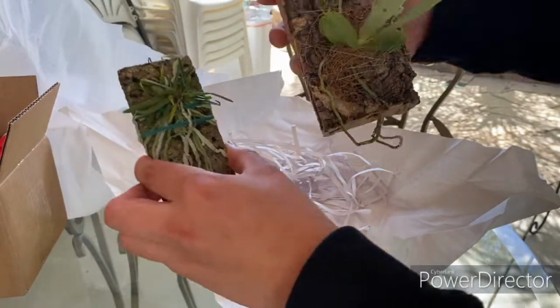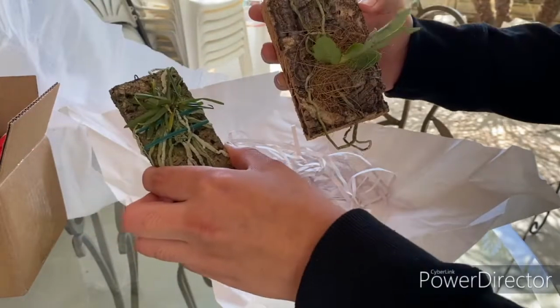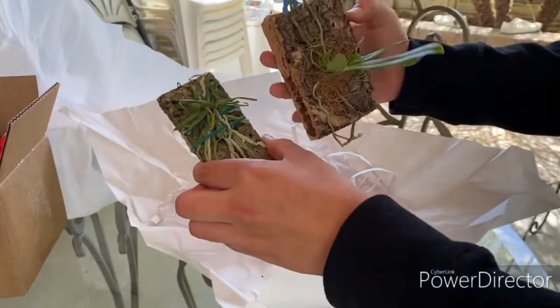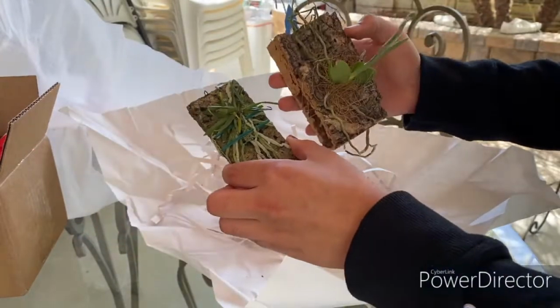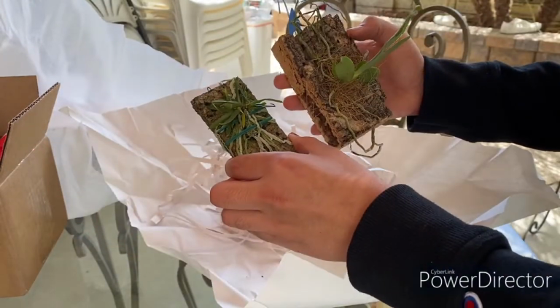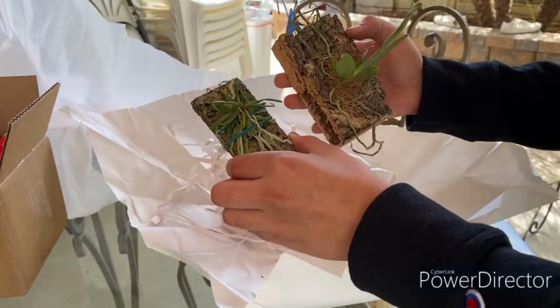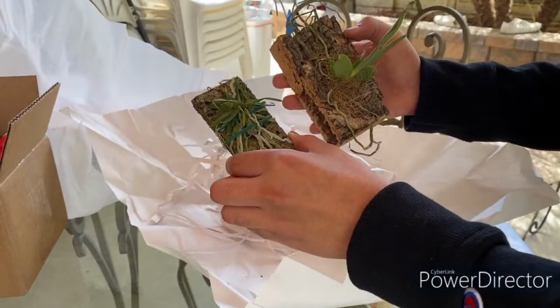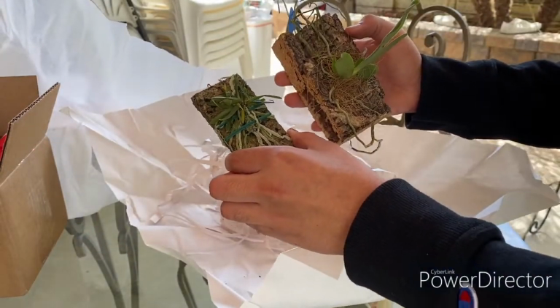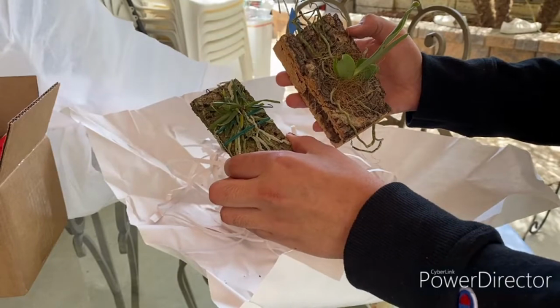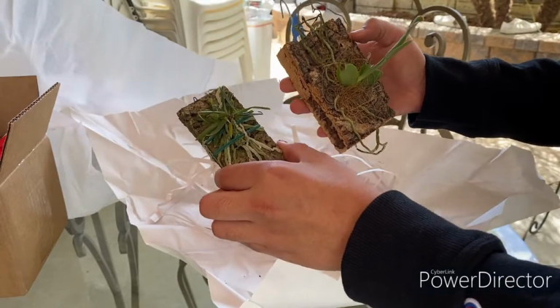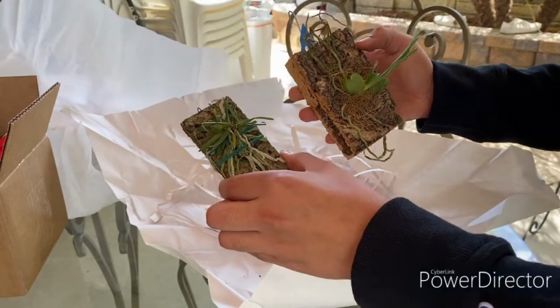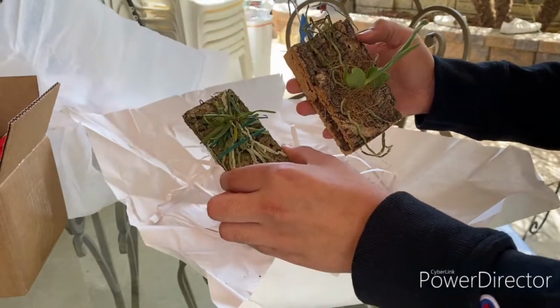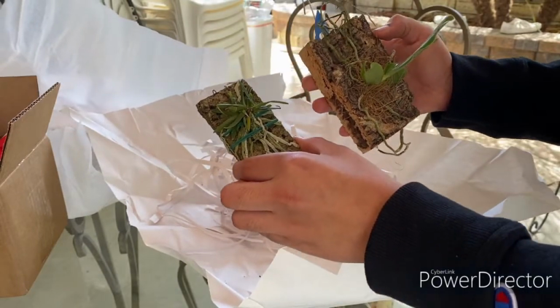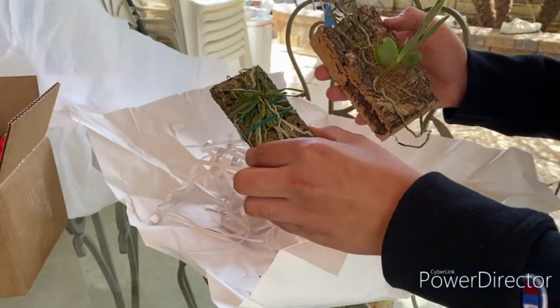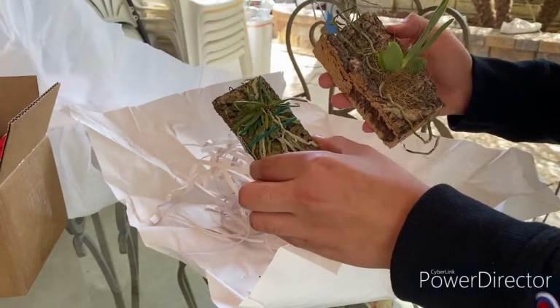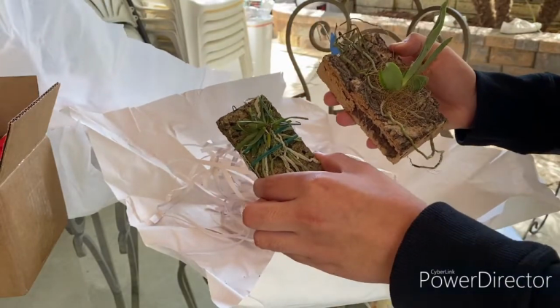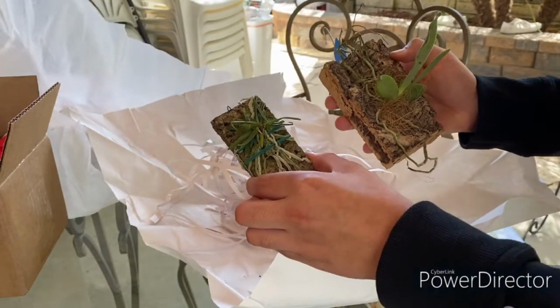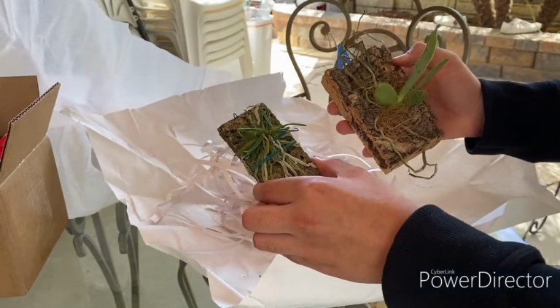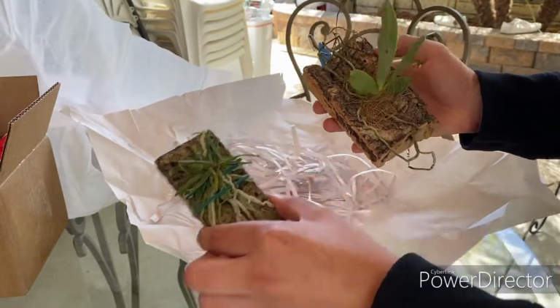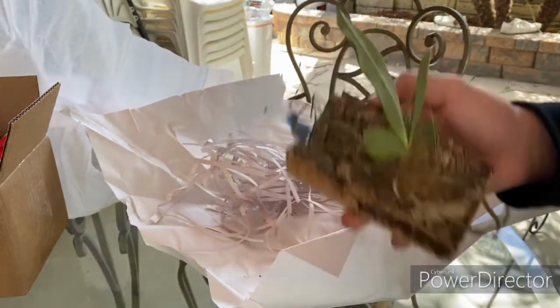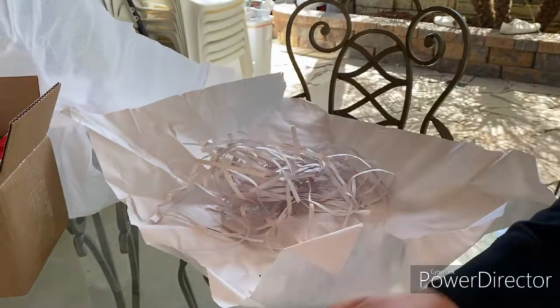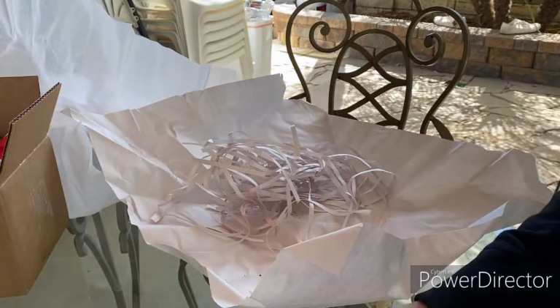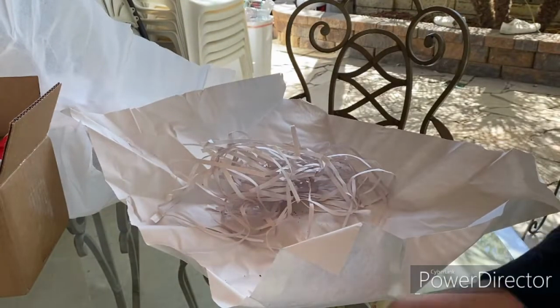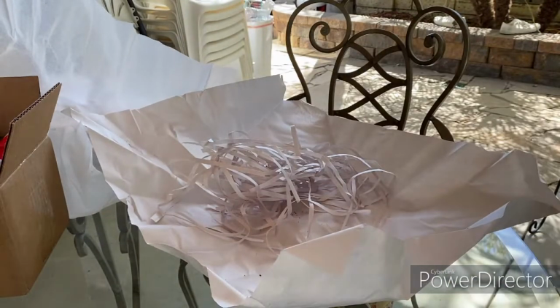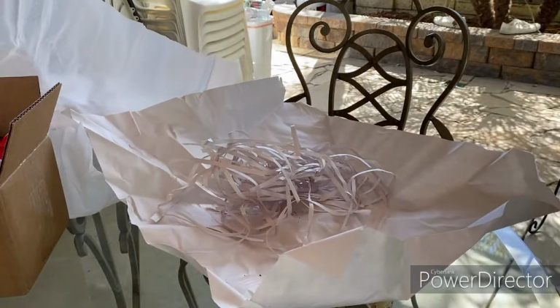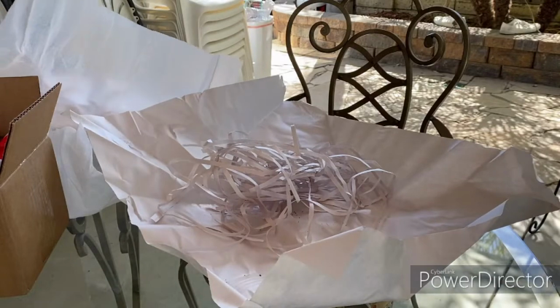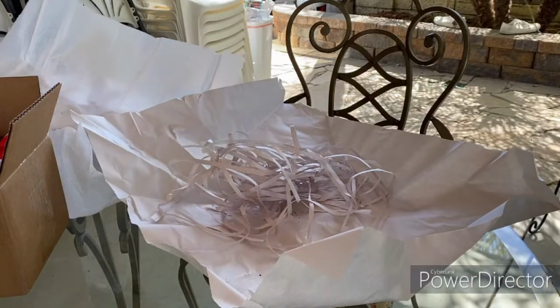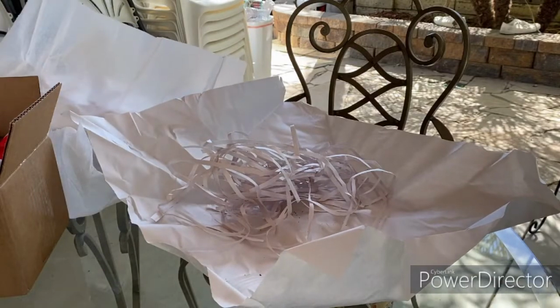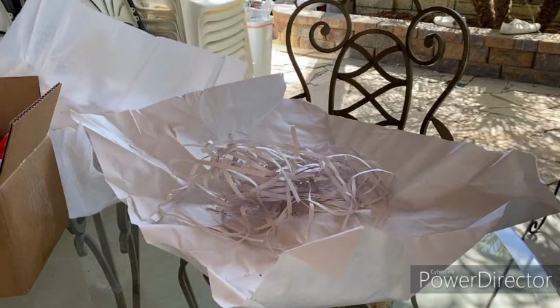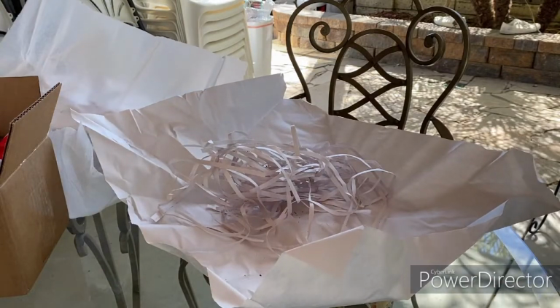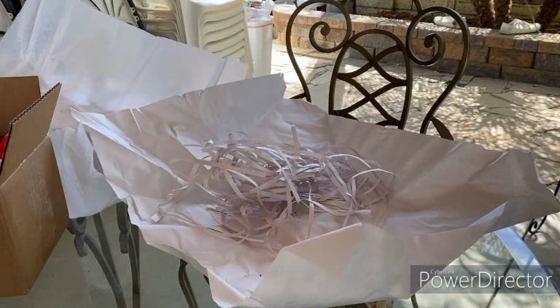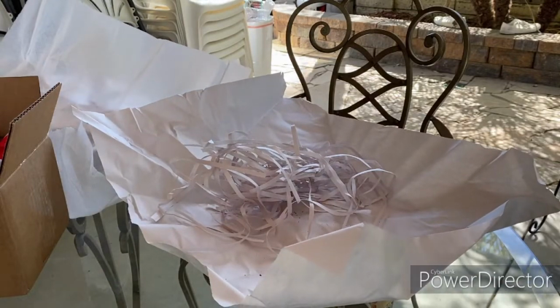They said it was near blooming size, so hopefully once we see blooms on both of these plants I will update you. If you like this unboxing, please subscribe to my channel, please like this video, and I will let you know when these guys bloom. Thank you so much for watching!